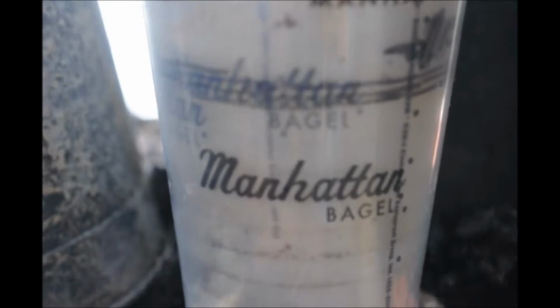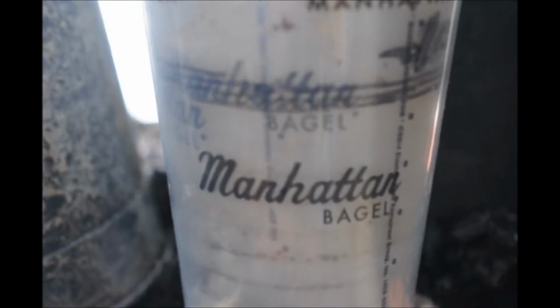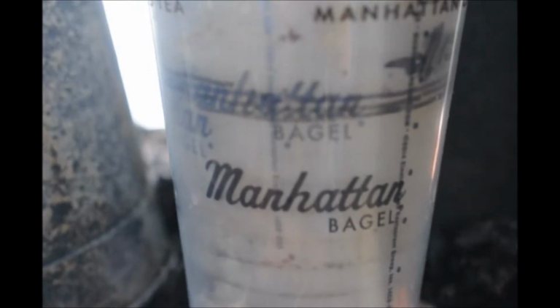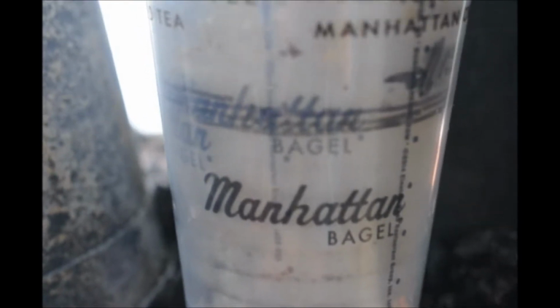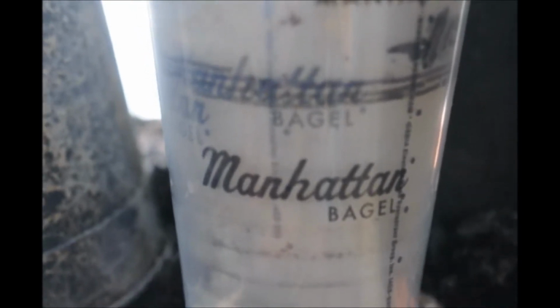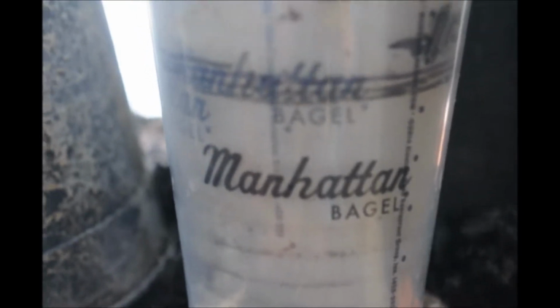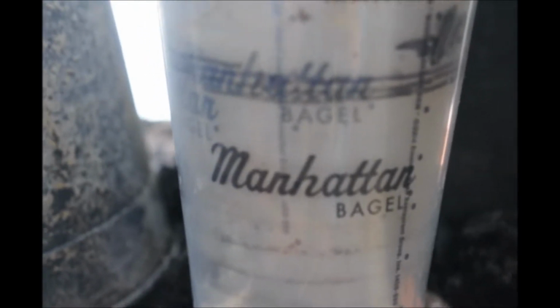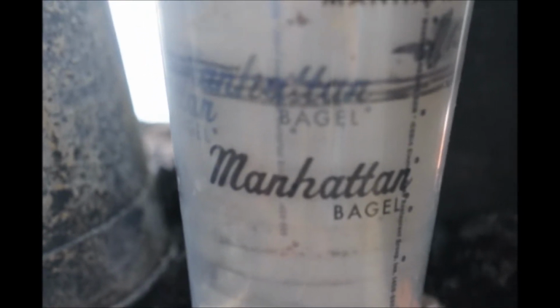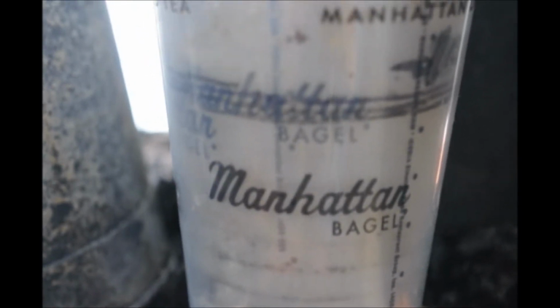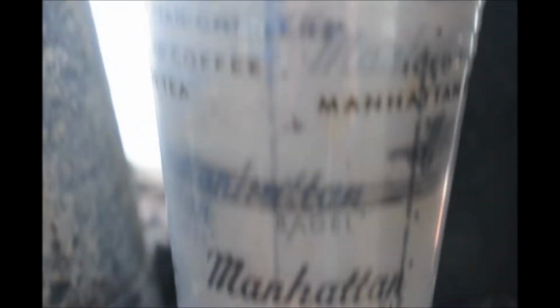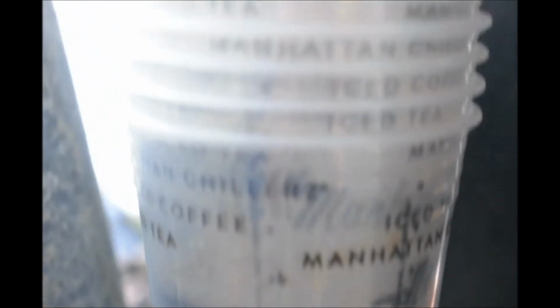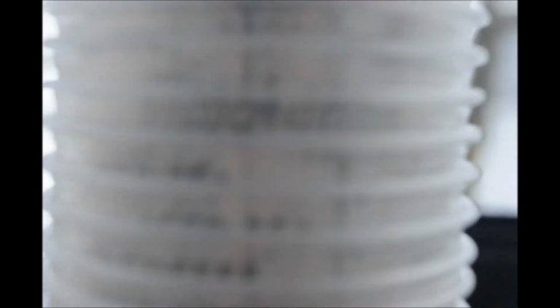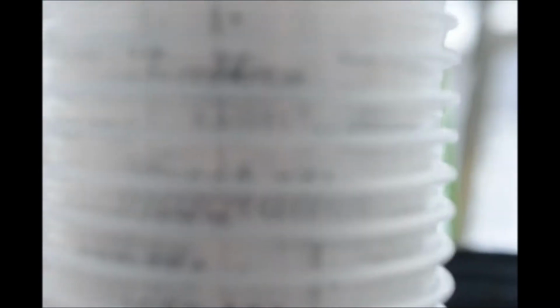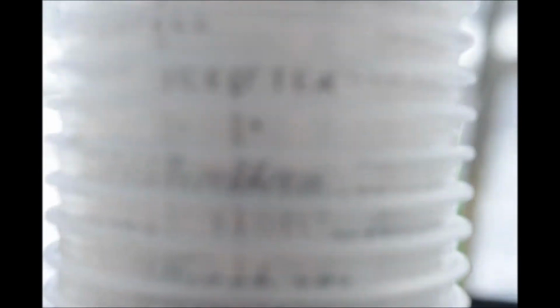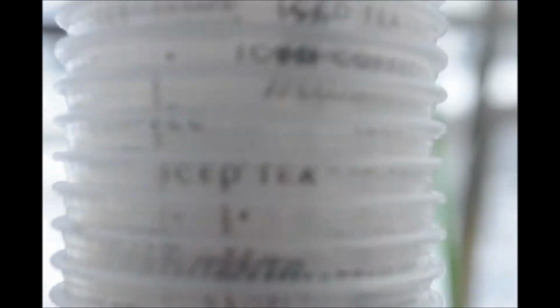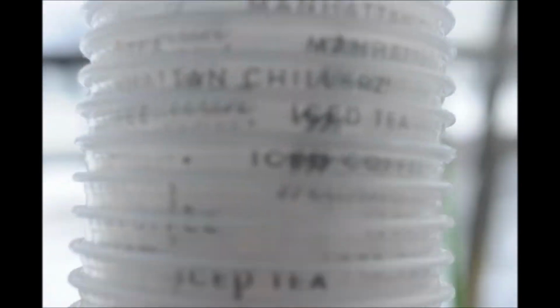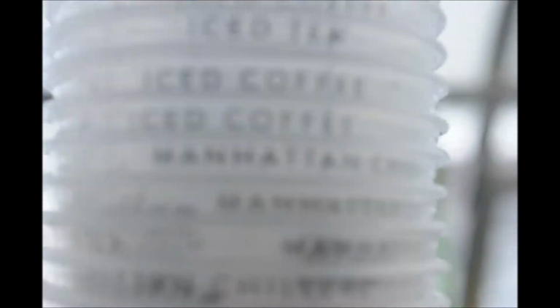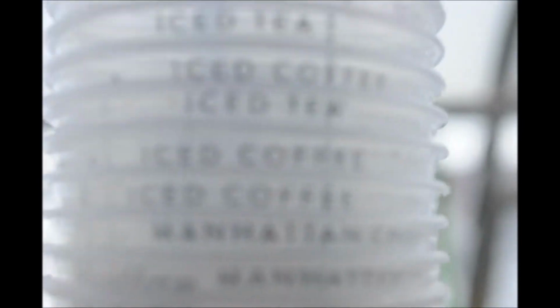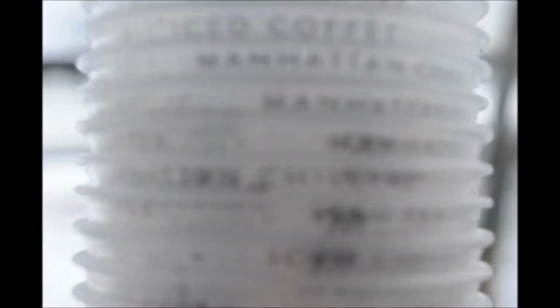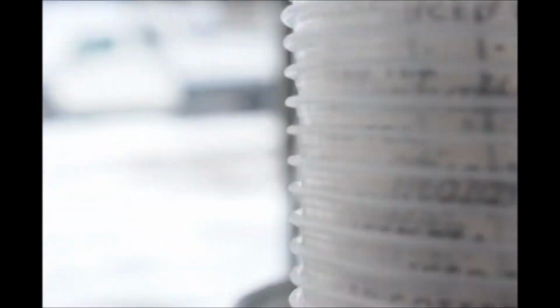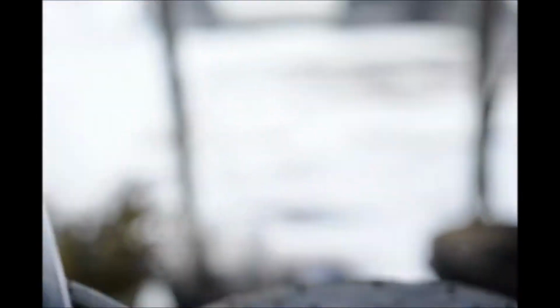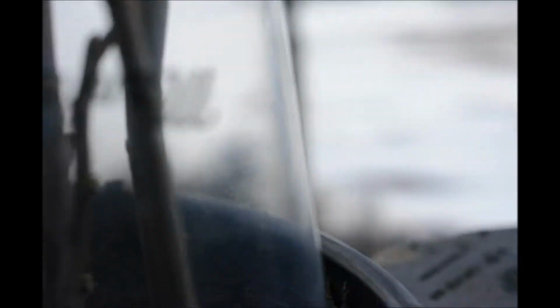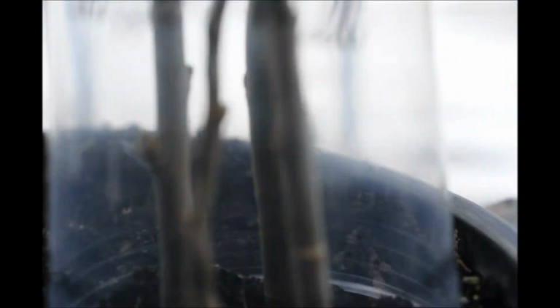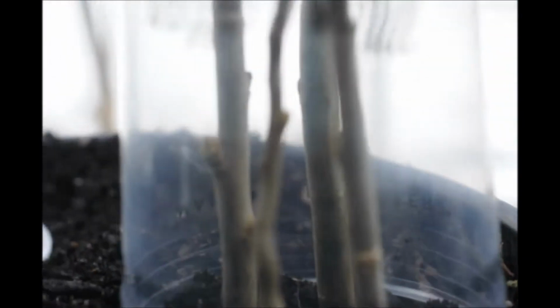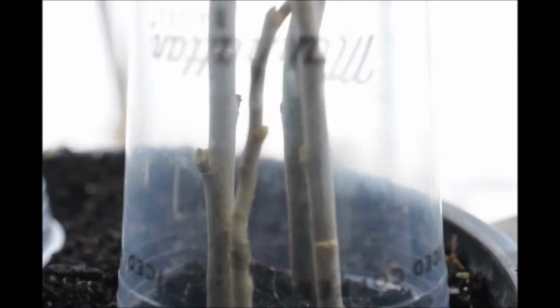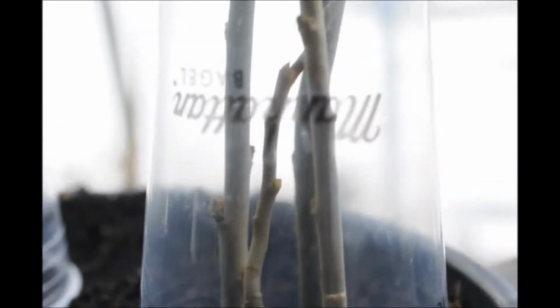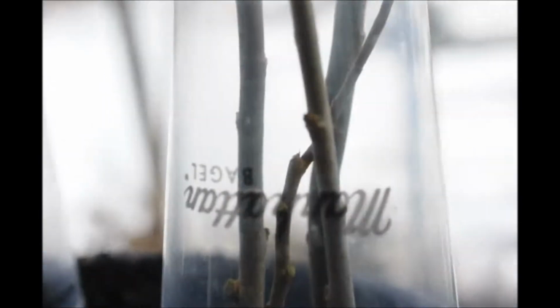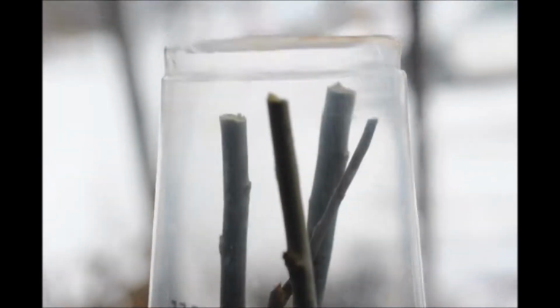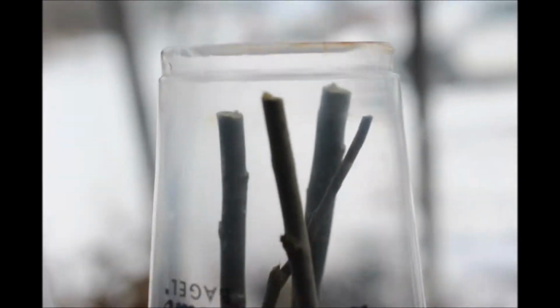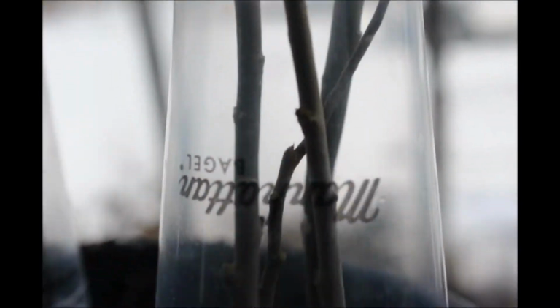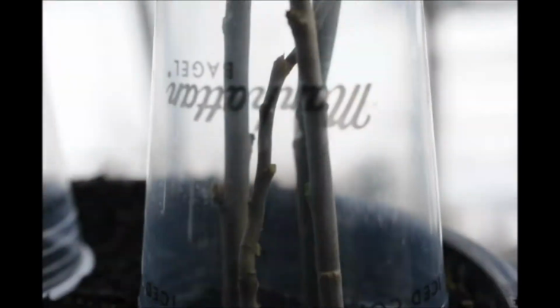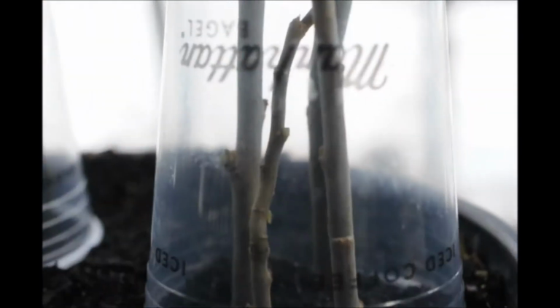Do you go to Manhattan Bagel every day and get a soda like me? My cups are reused, and here's what I use them for. I use them for miniature greenhouses where I grow cuttings.